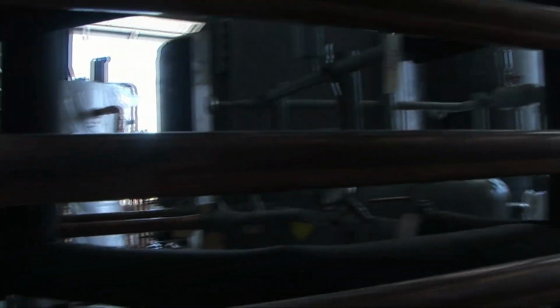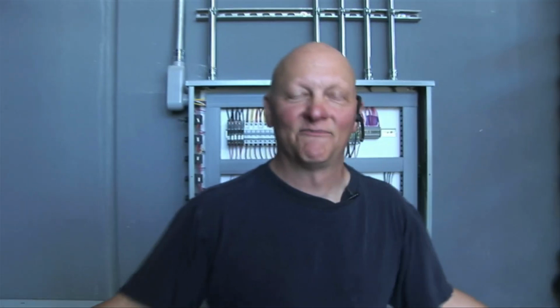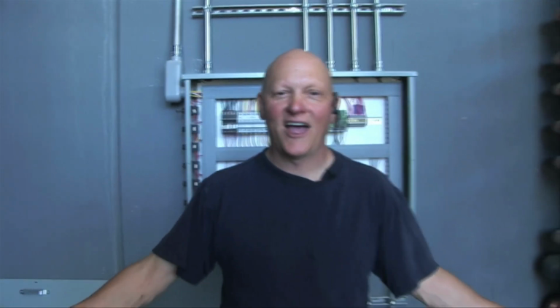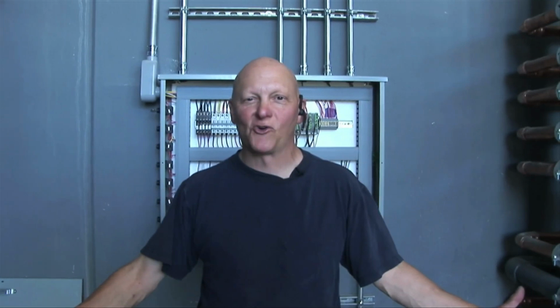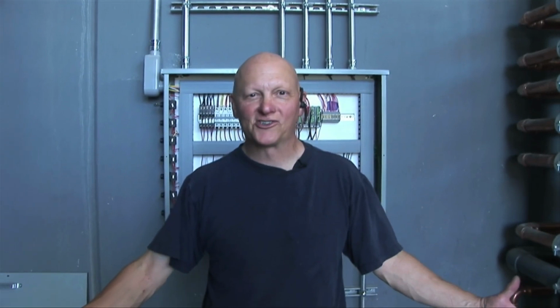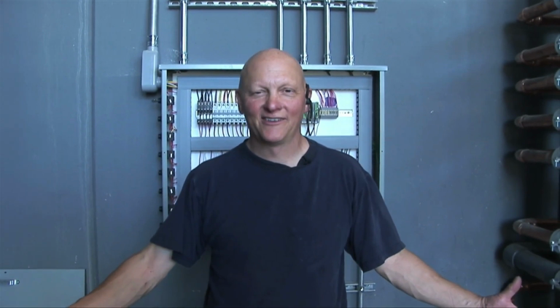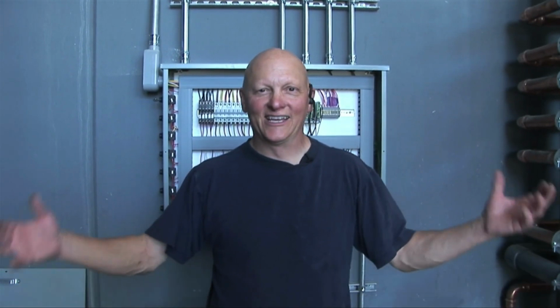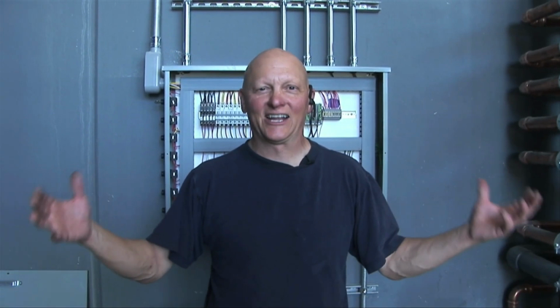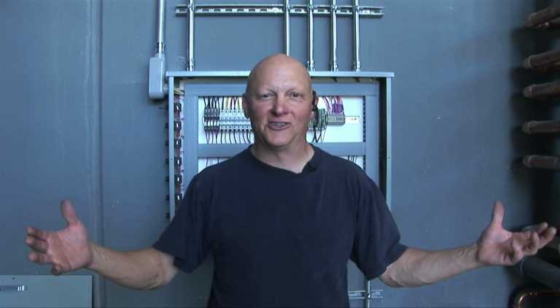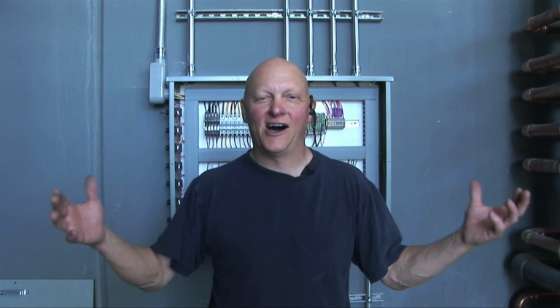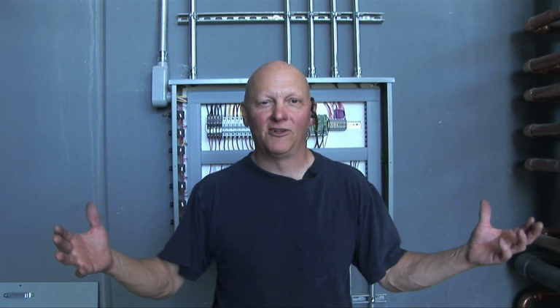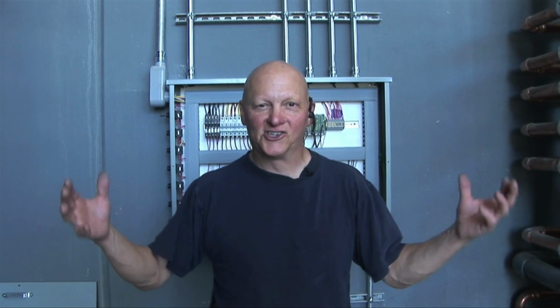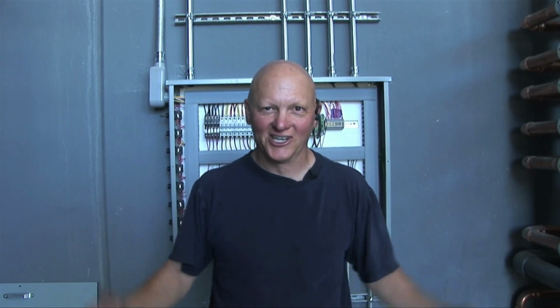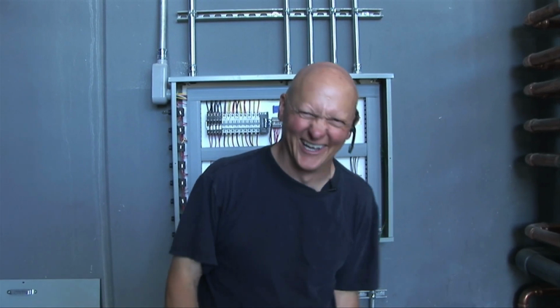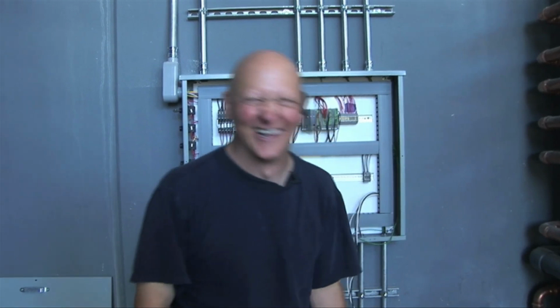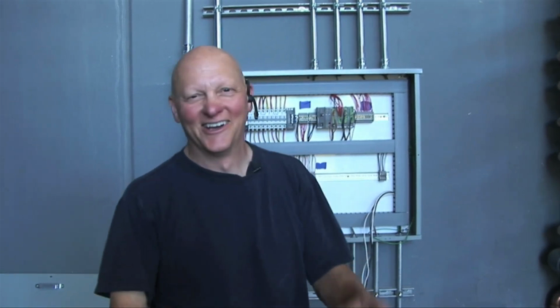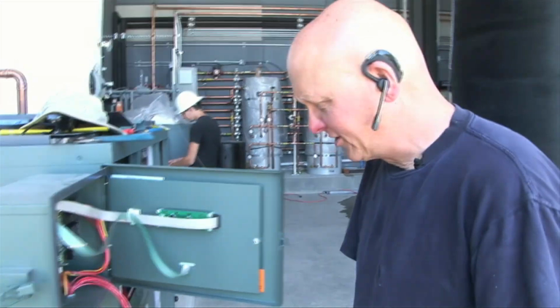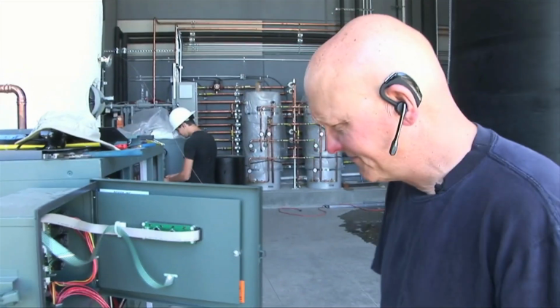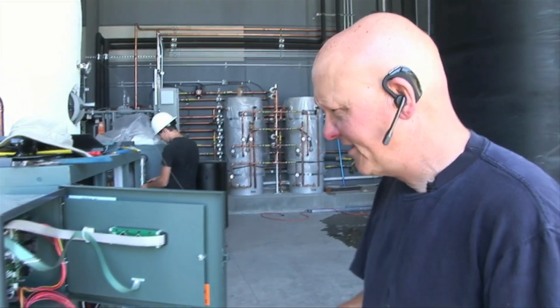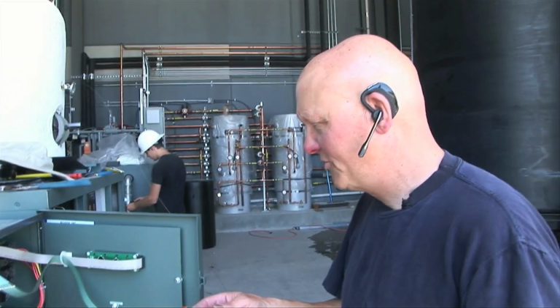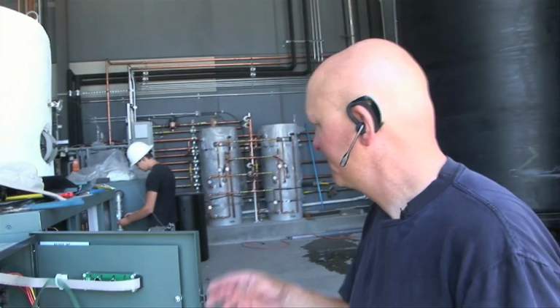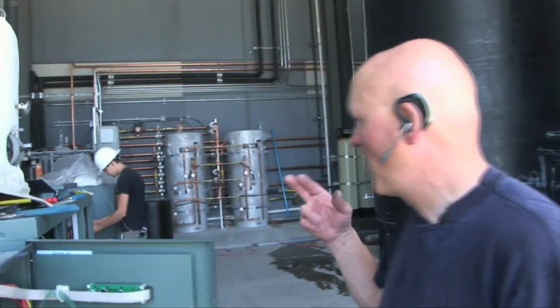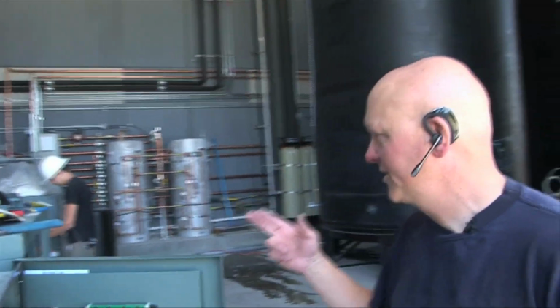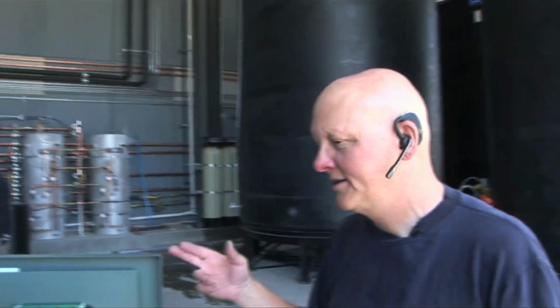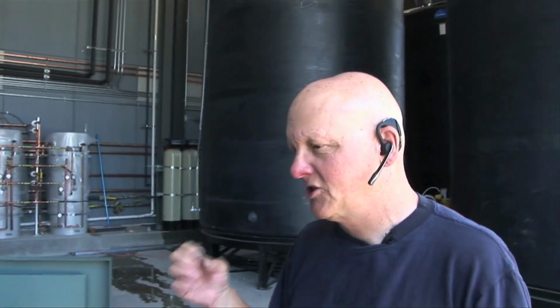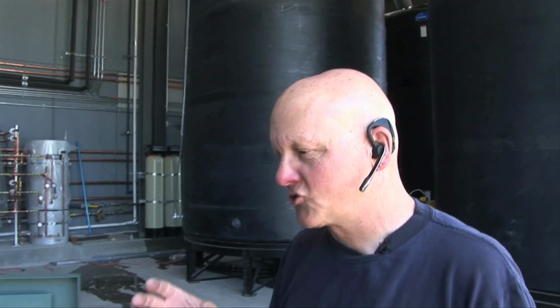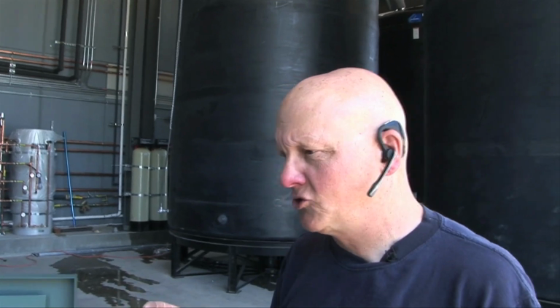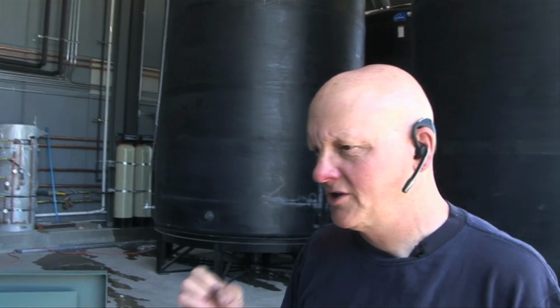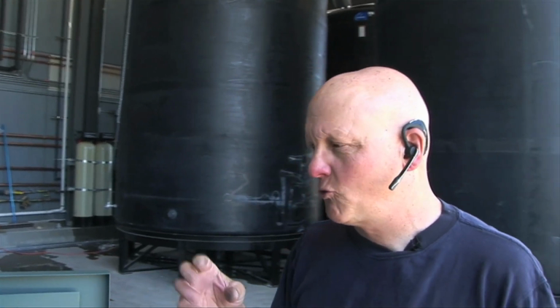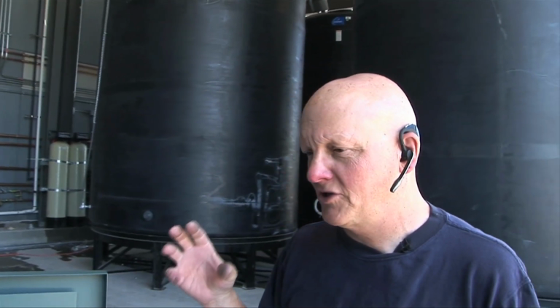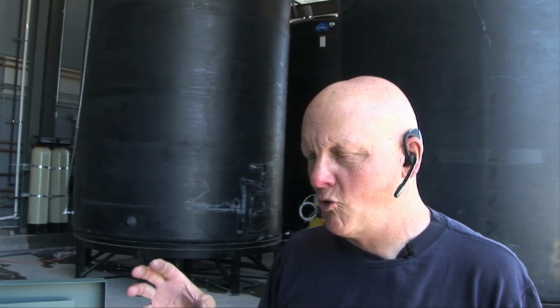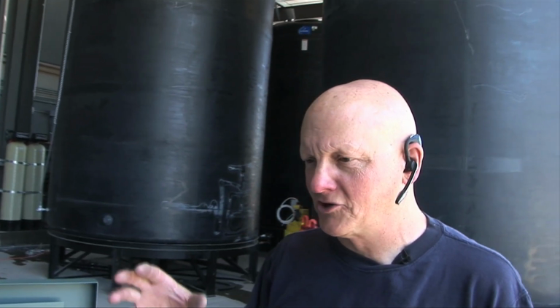I am George, the electrical, humble genius. Currently, we are wiring the controls for the boilers.